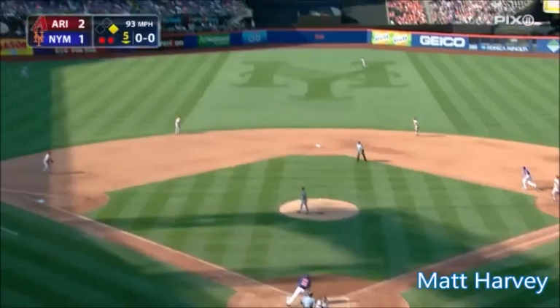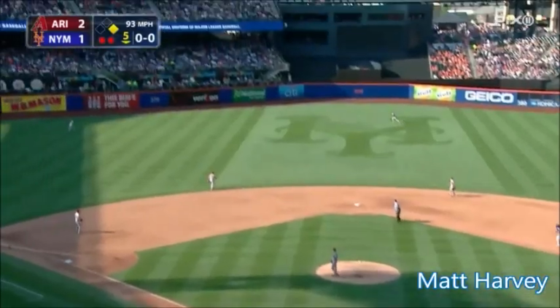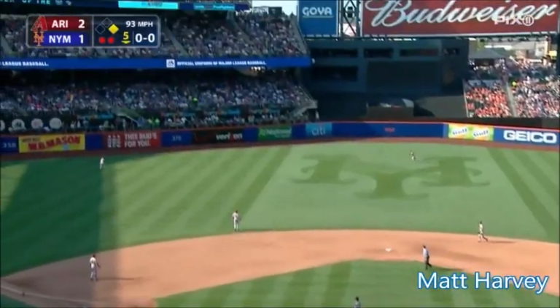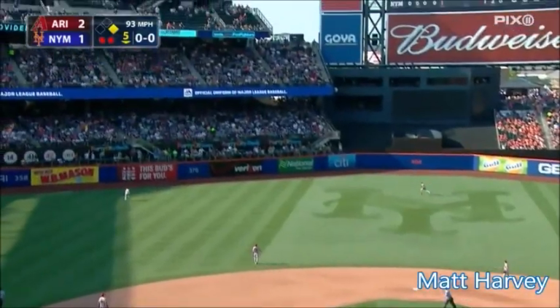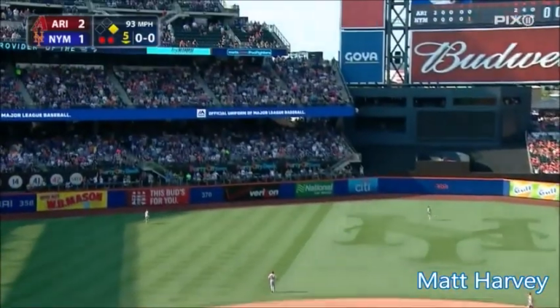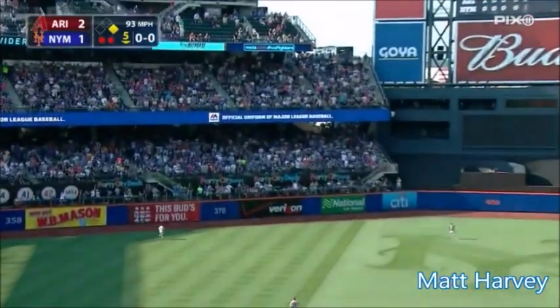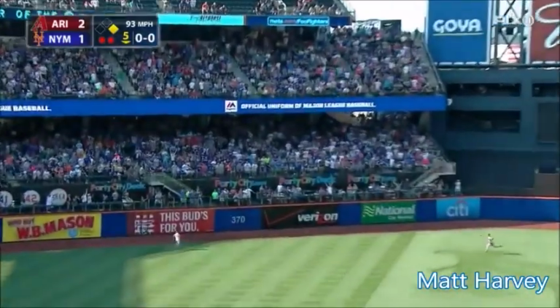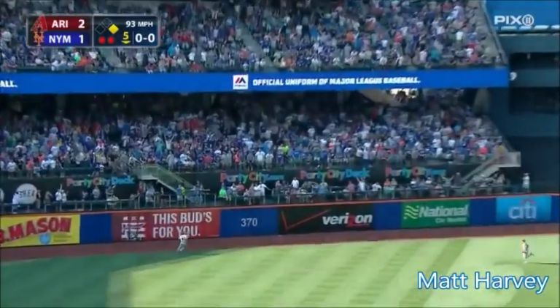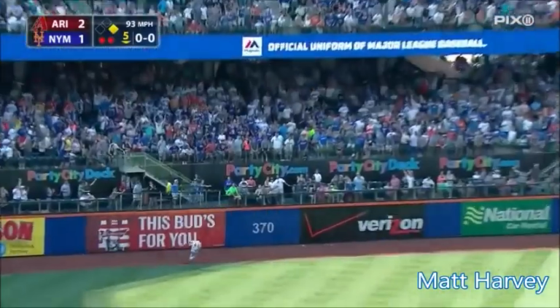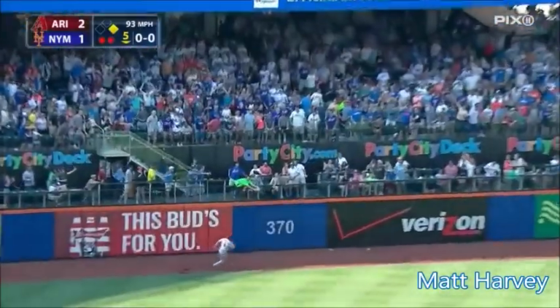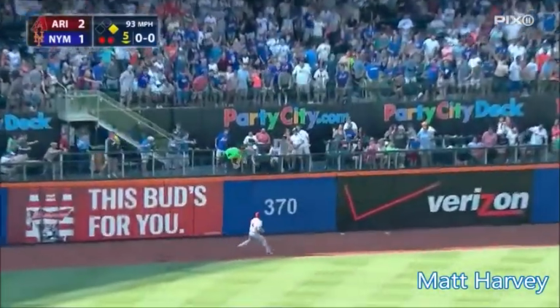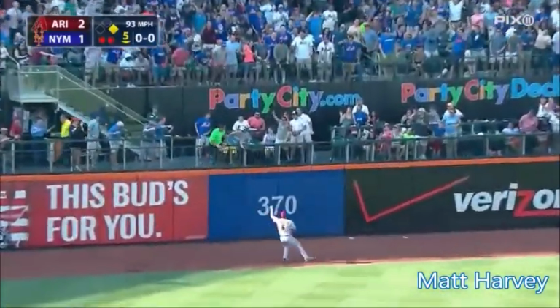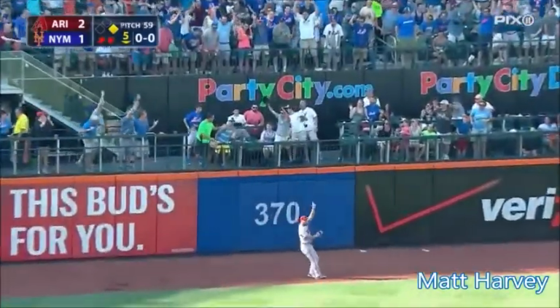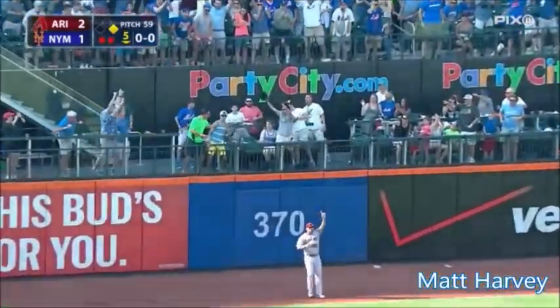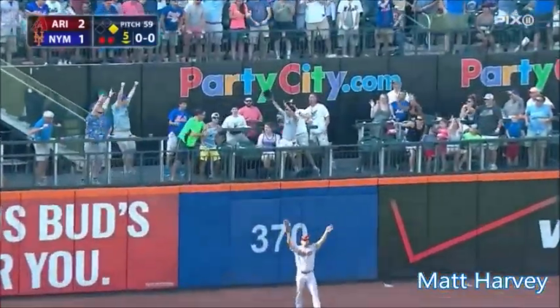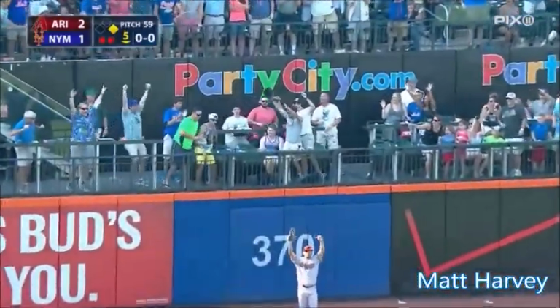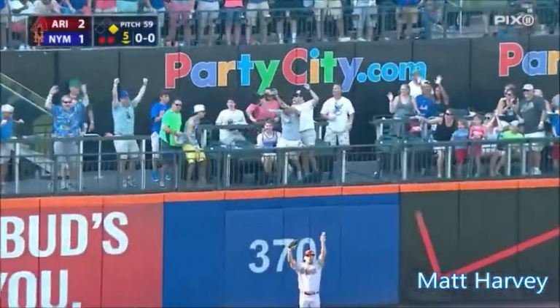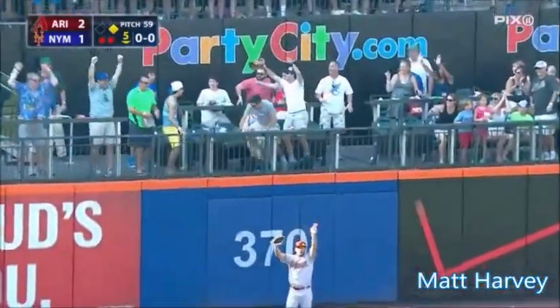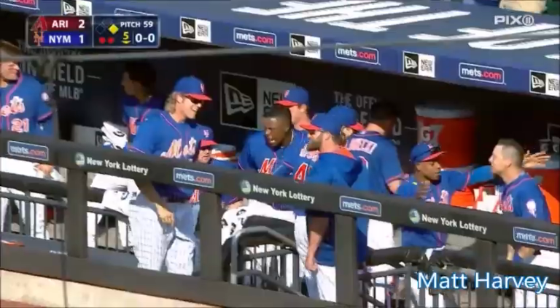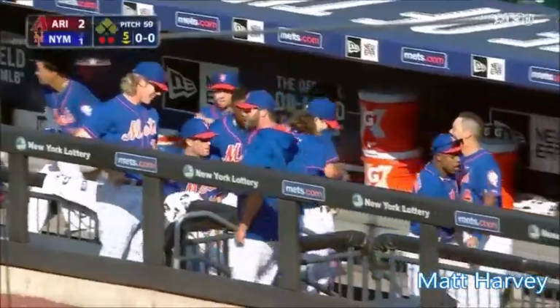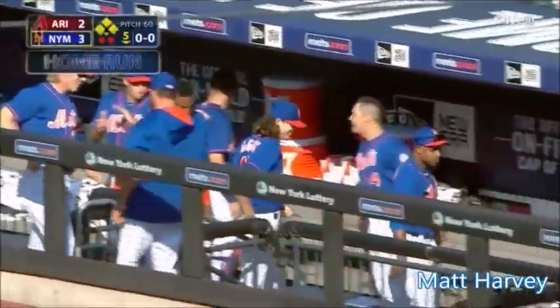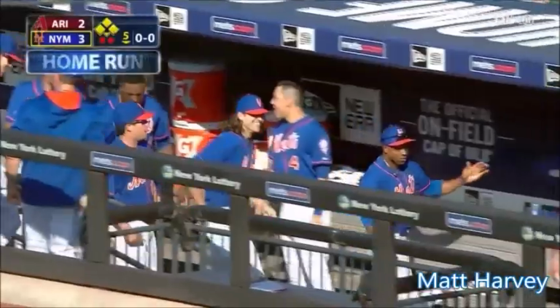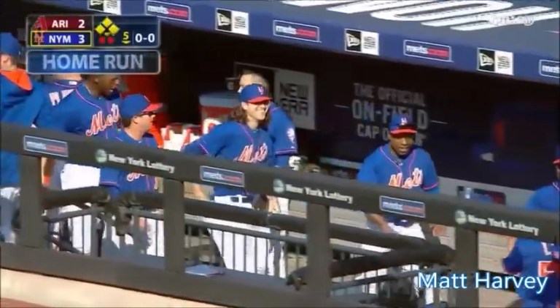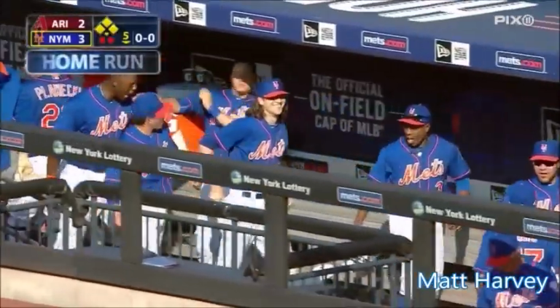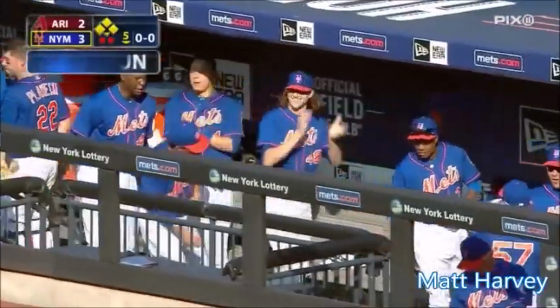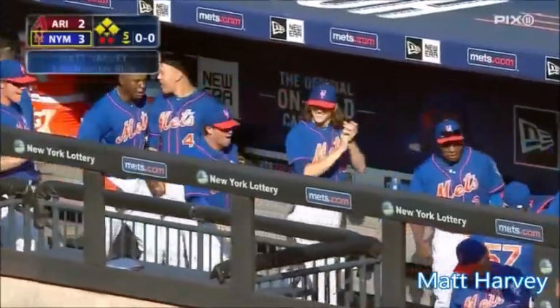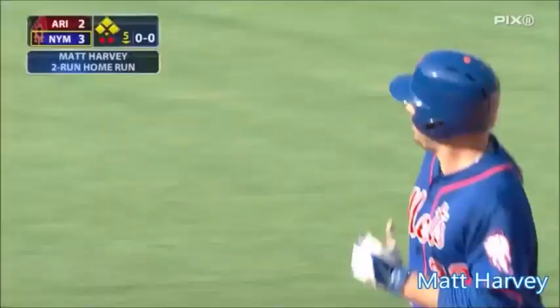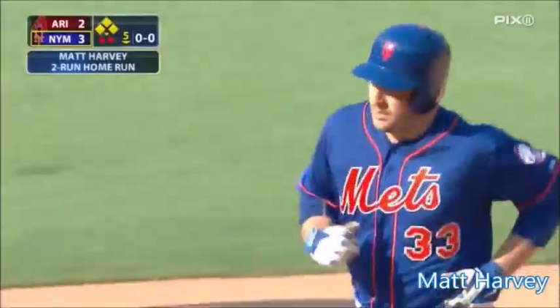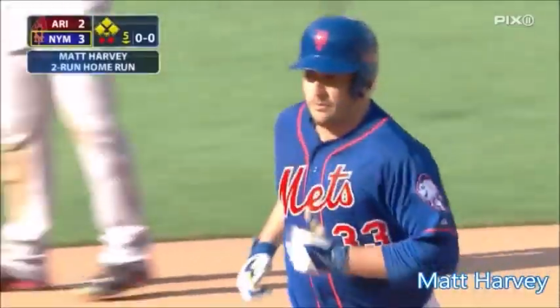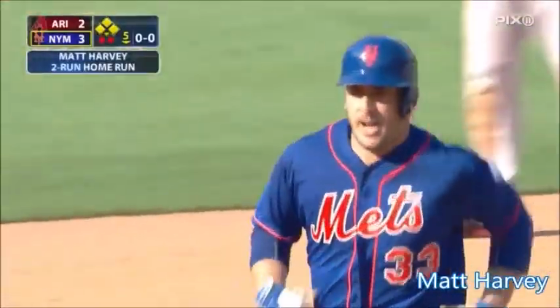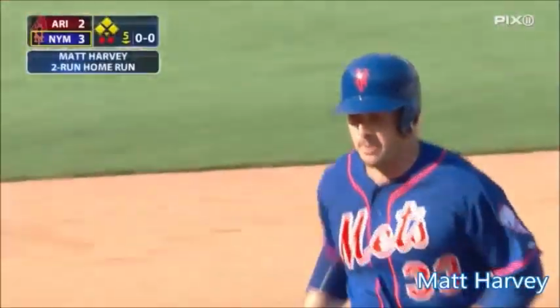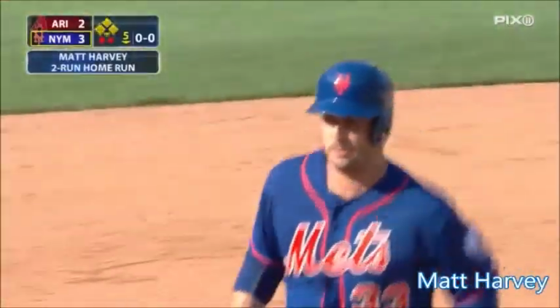And Harvey hits one well, deep left field. Back goes Peralta near the wall. It's out of here! Matt Farby with a two-run homer, his first major league home run.